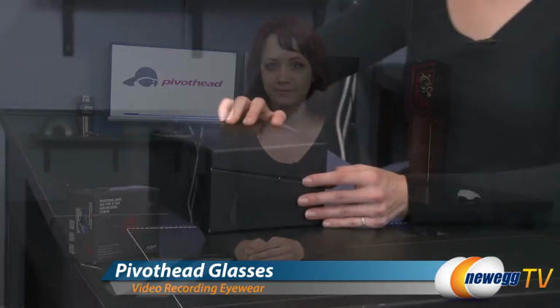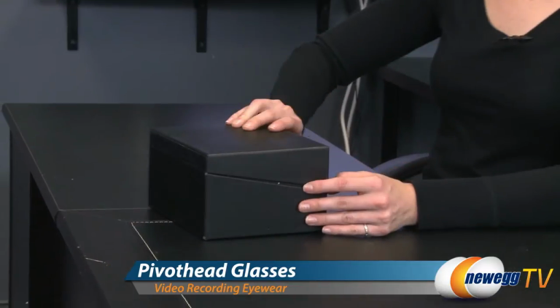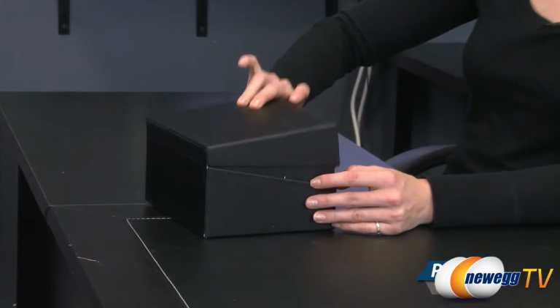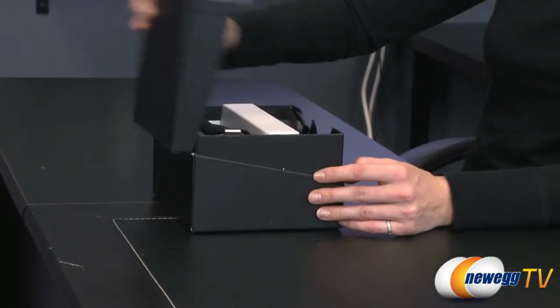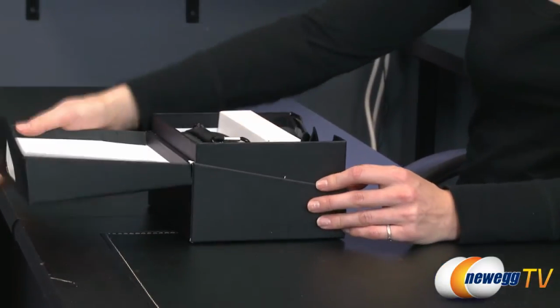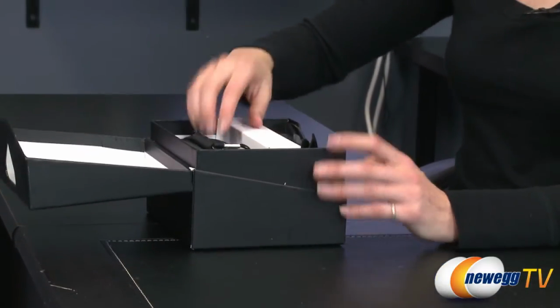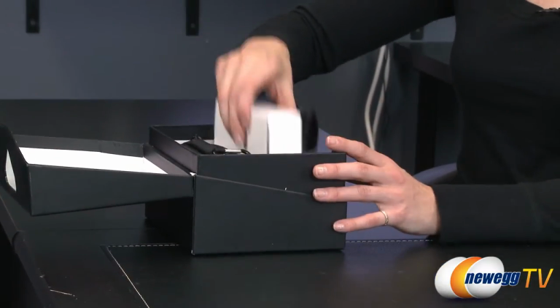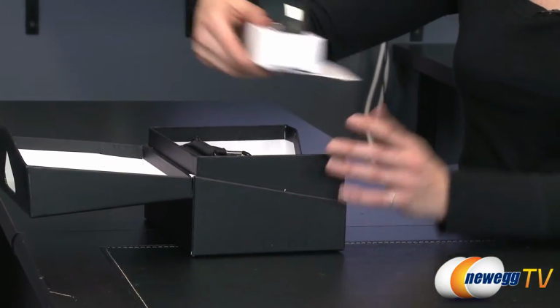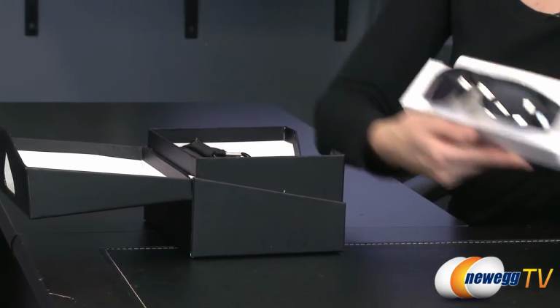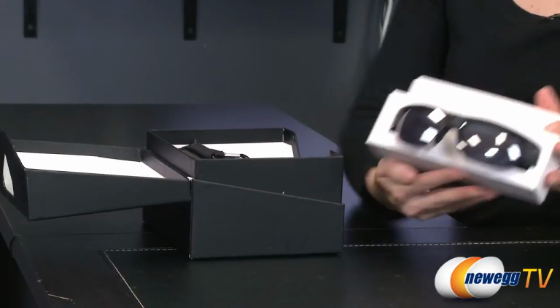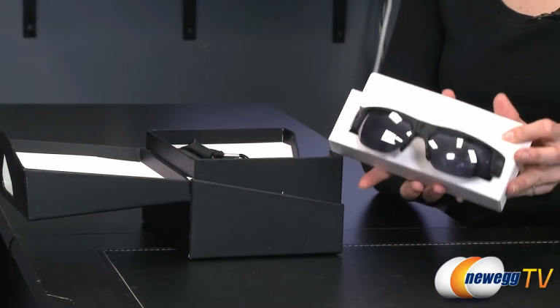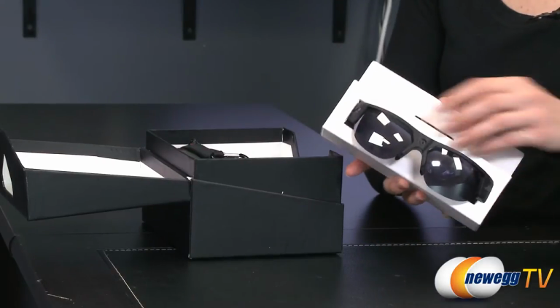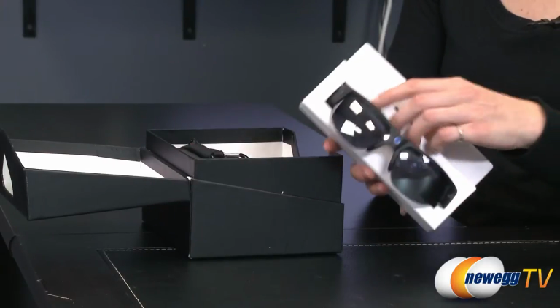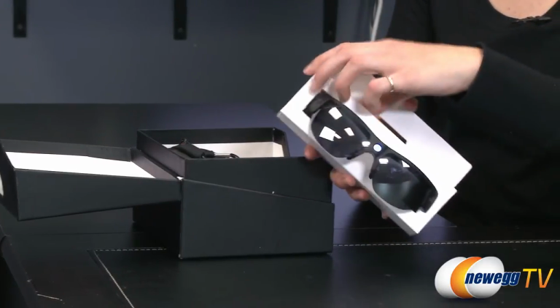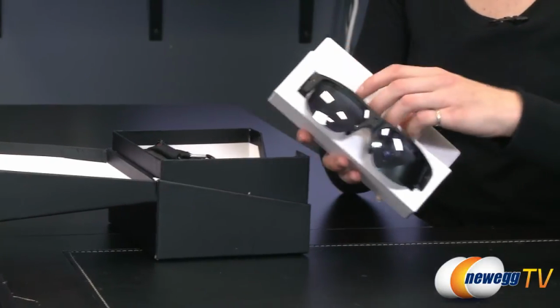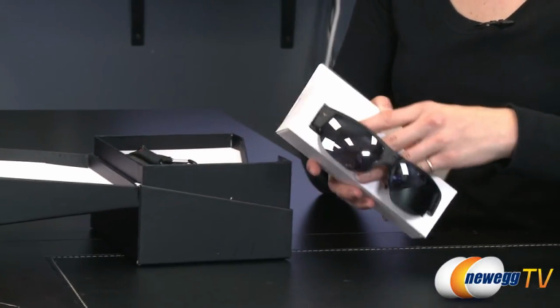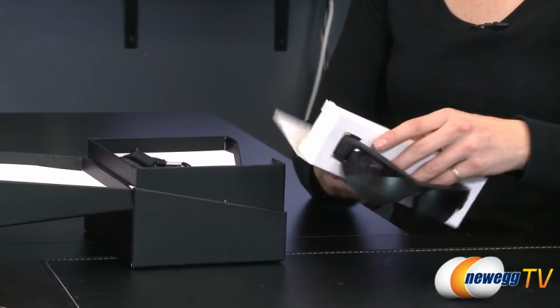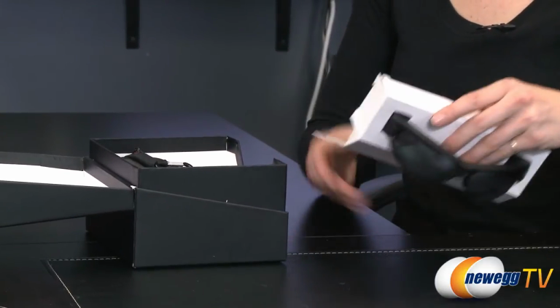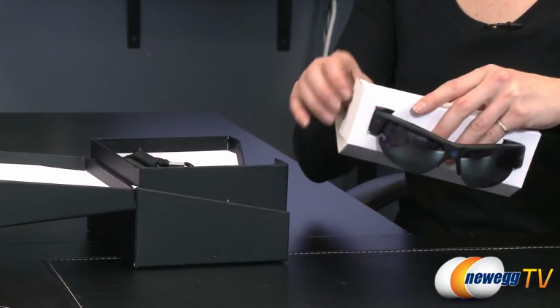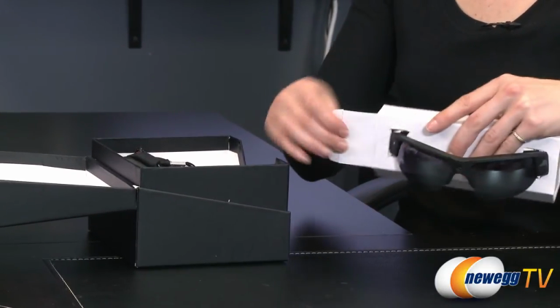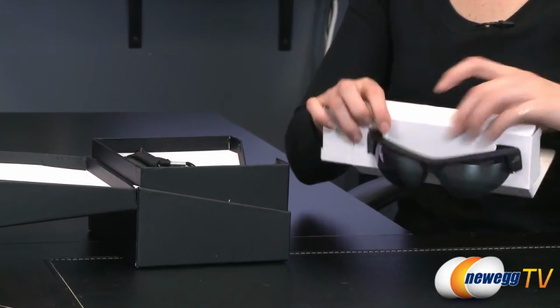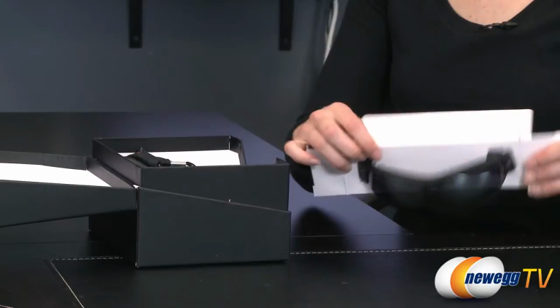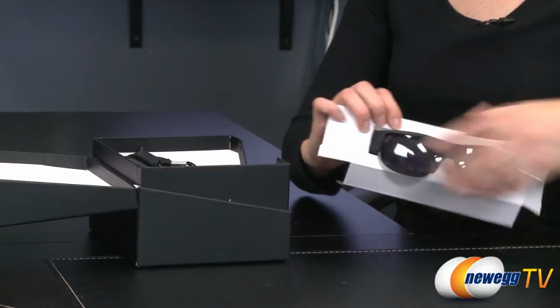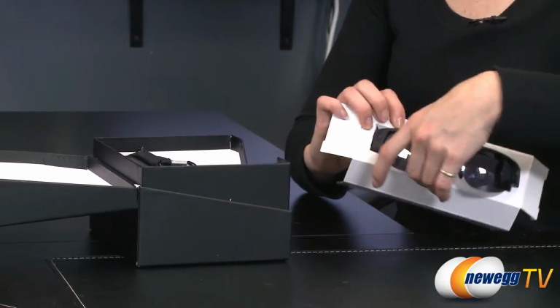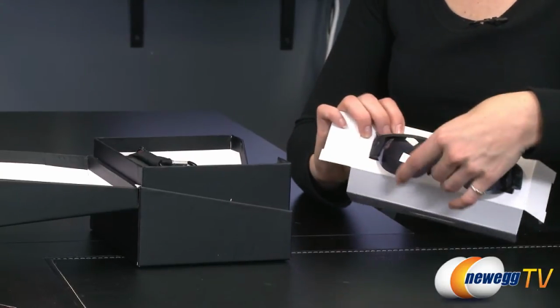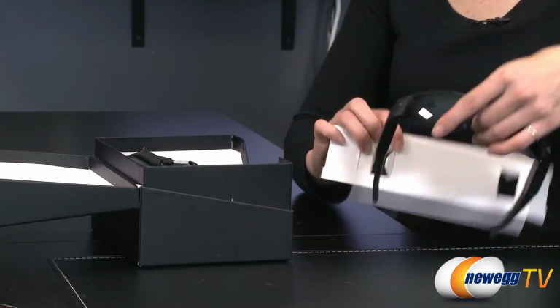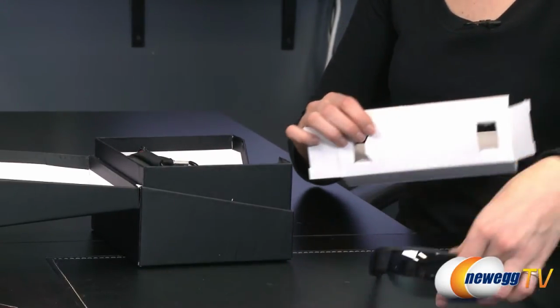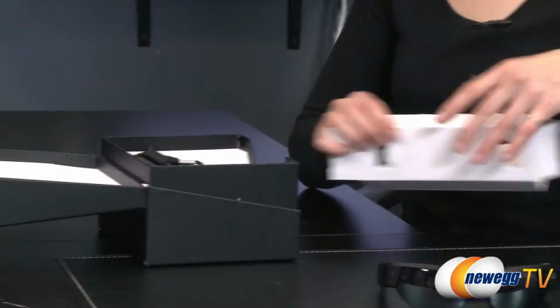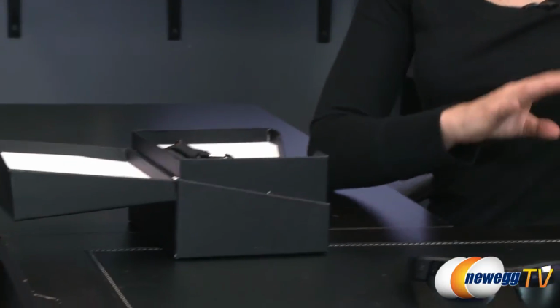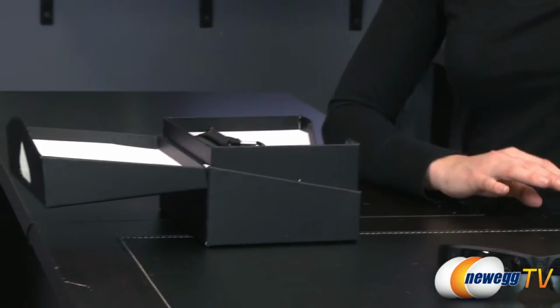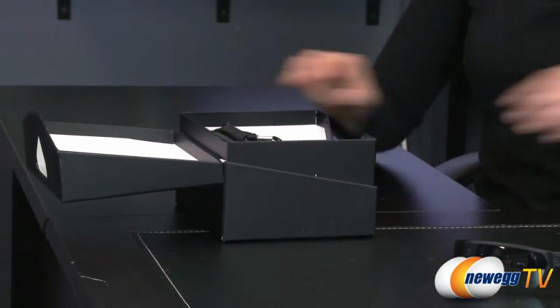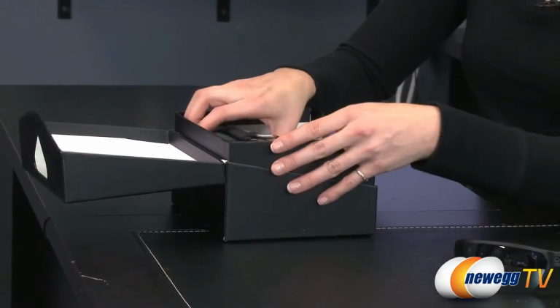Let's start by taking everything out of the box so you can get your first look at the eyewear themselves. I'm going to go into obviously a lot more detail on these in just a moment — just gonna get them out of the box and on the table for you.